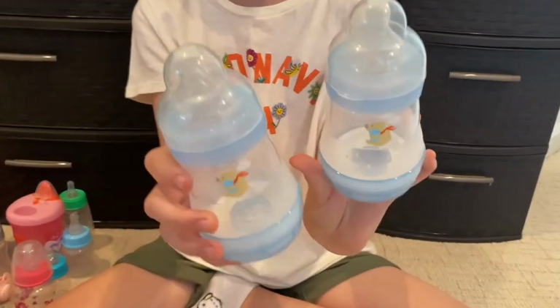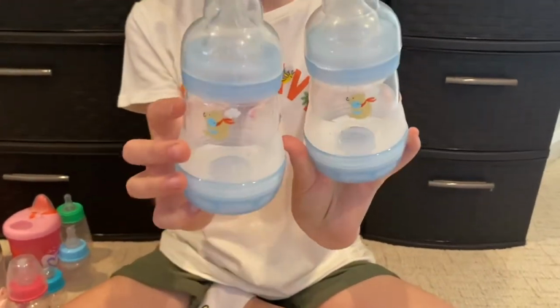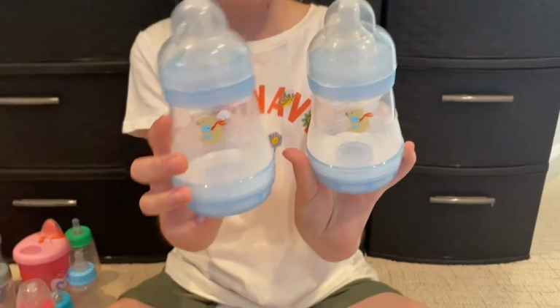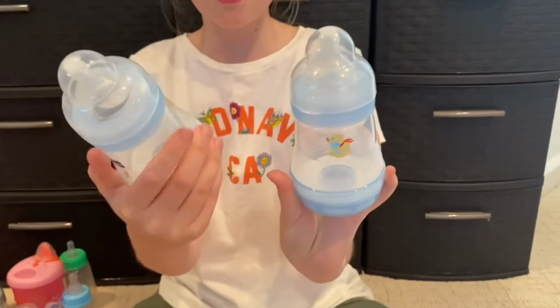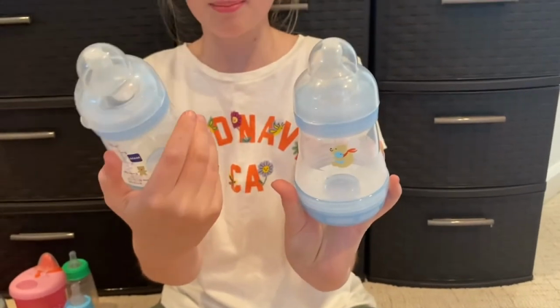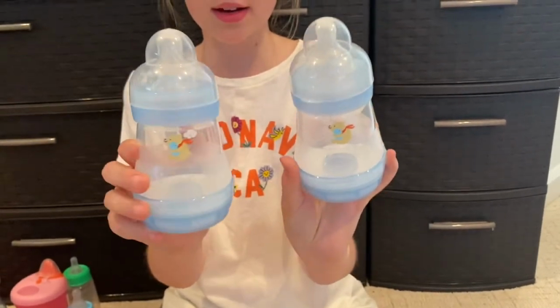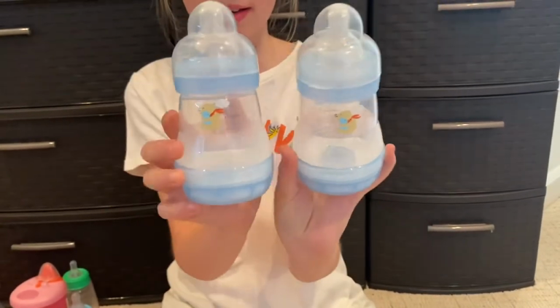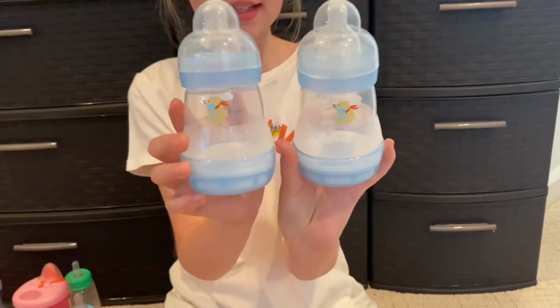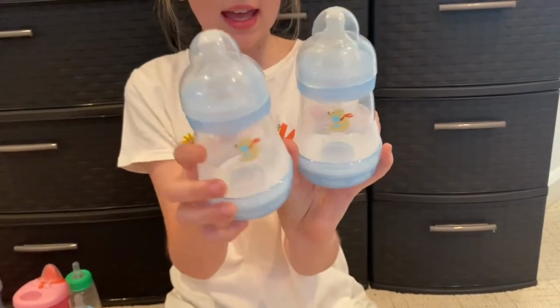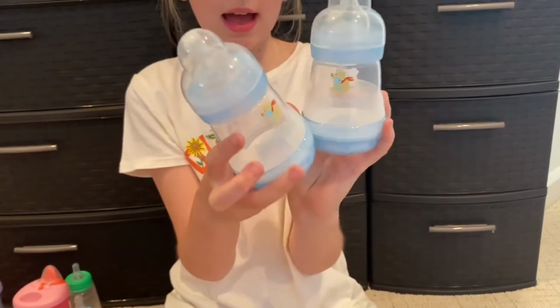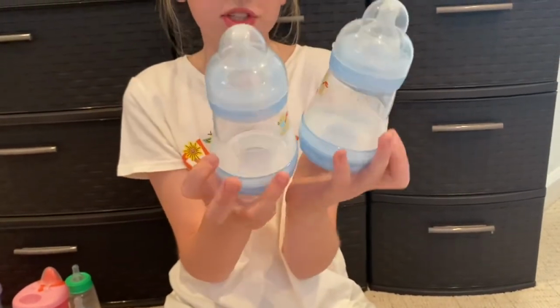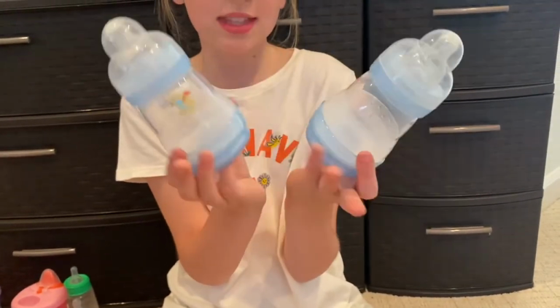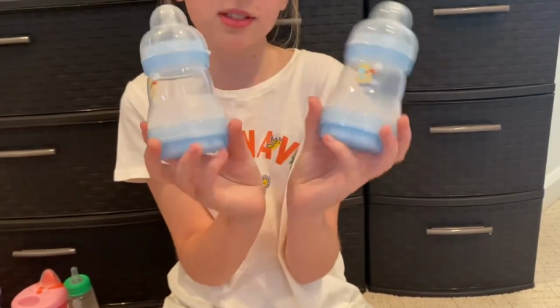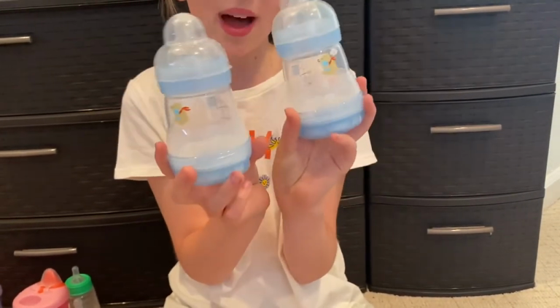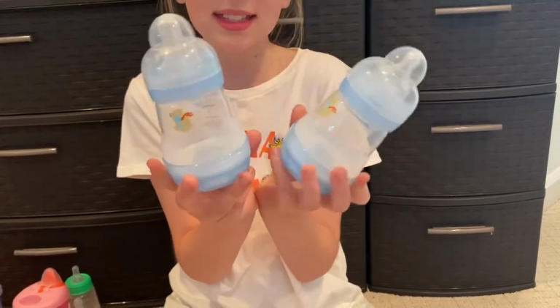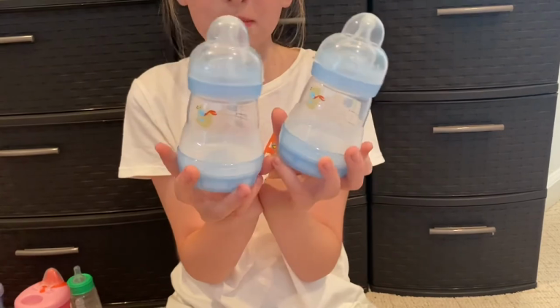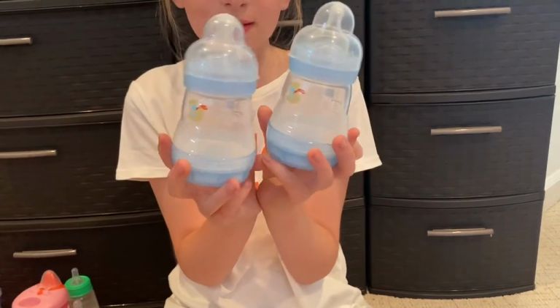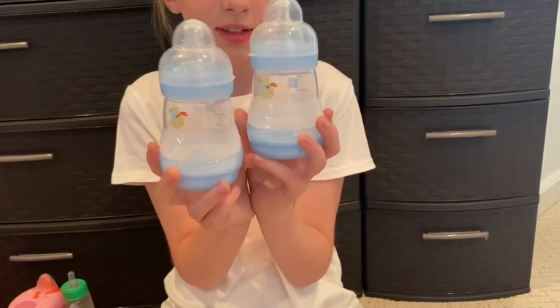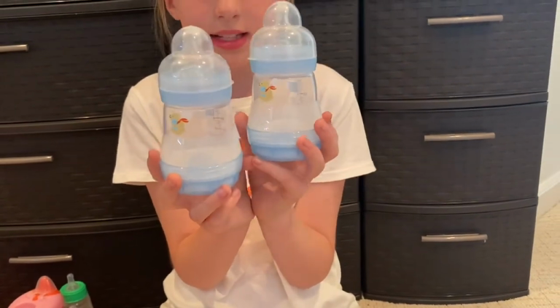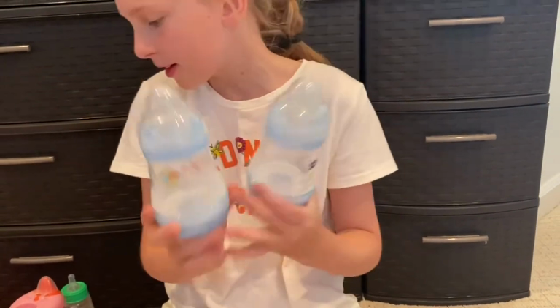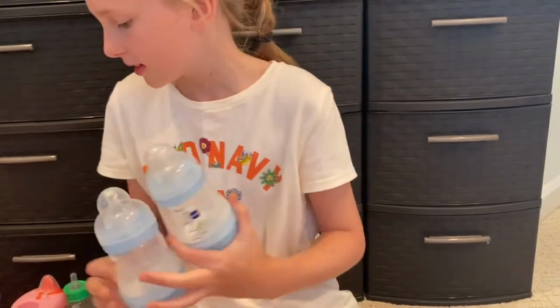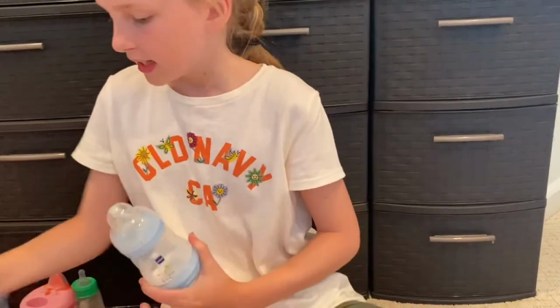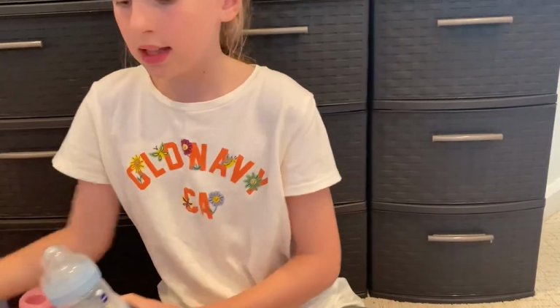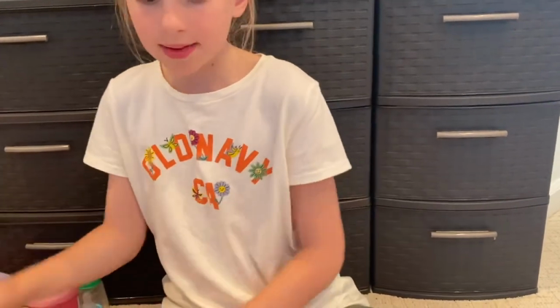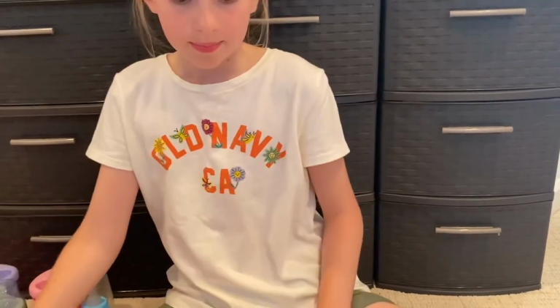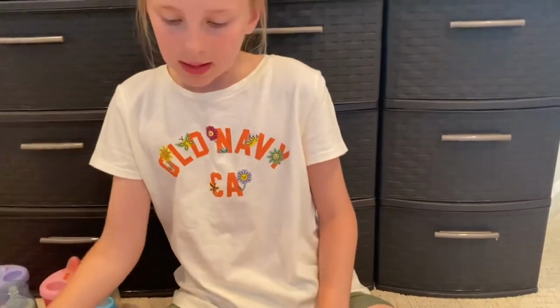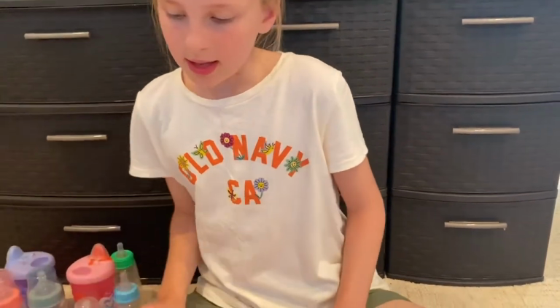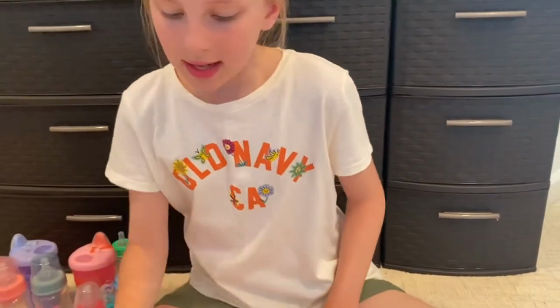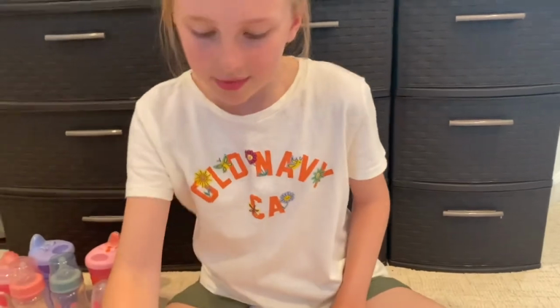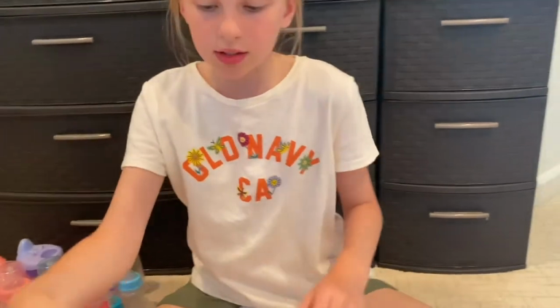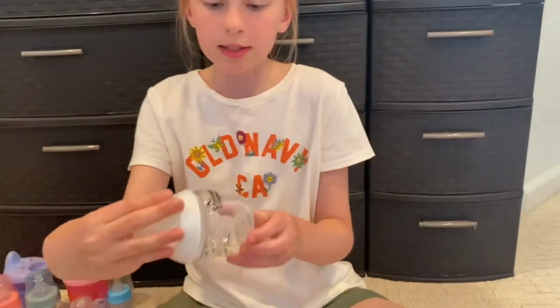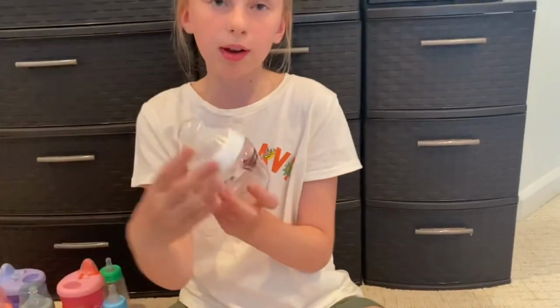Then I have some MAM bottles — I'm pretty sure that's how you pronounce it. They have bears on them and I usually use these for Wyatt because they fit really nicely in his mouth and he really likes them.